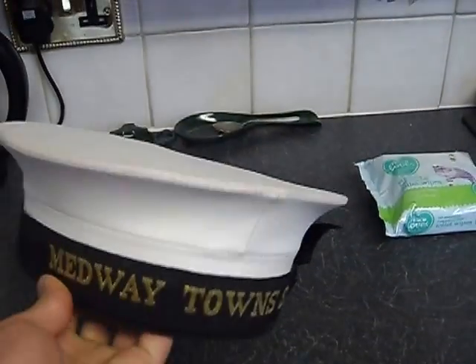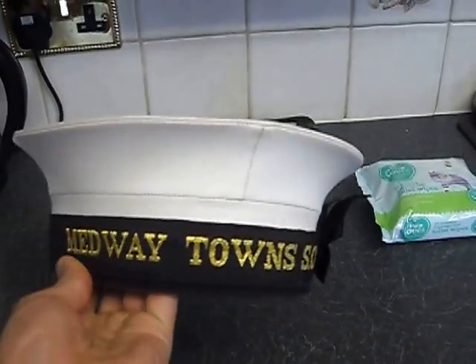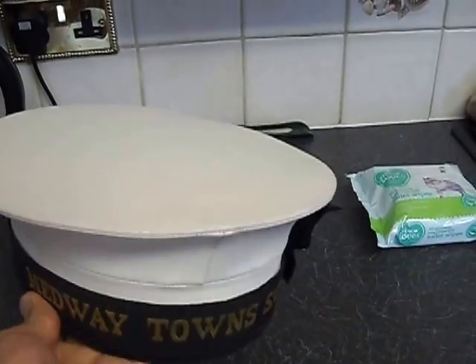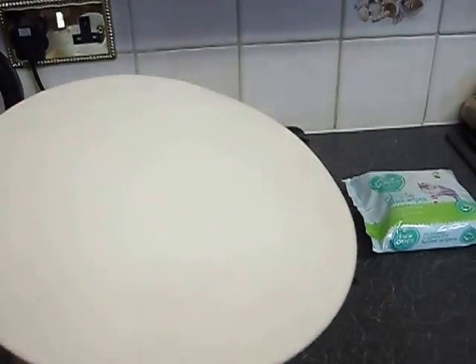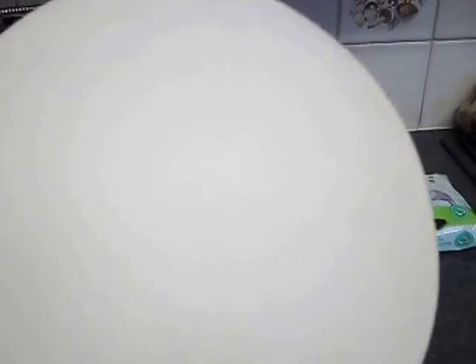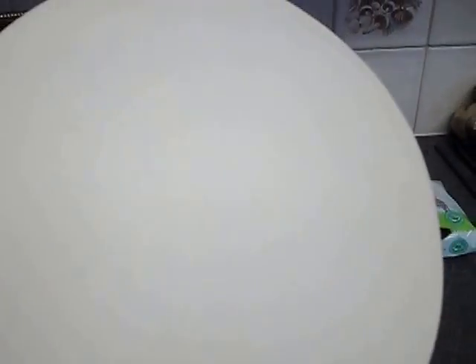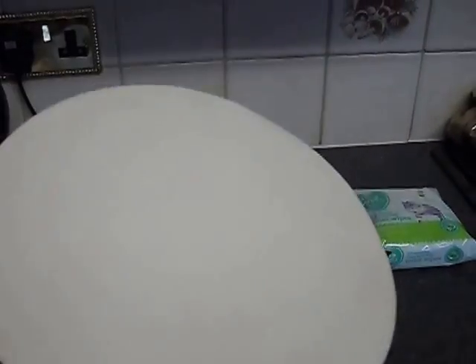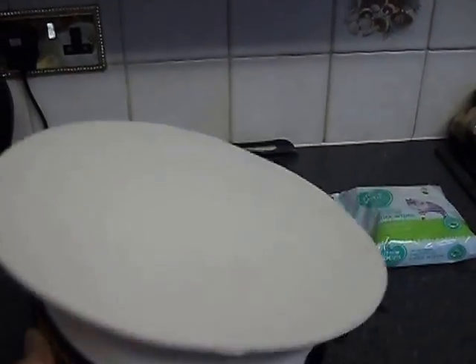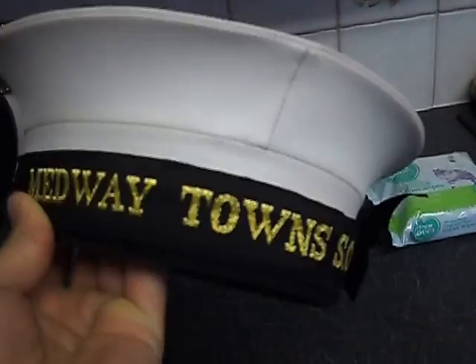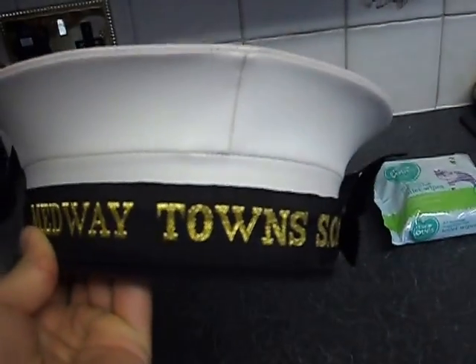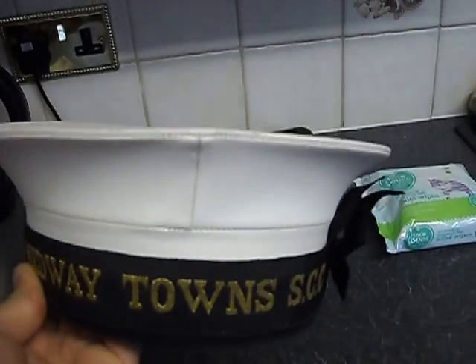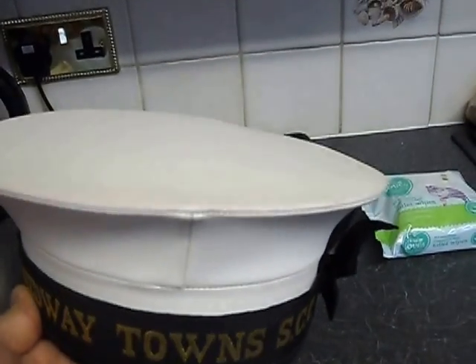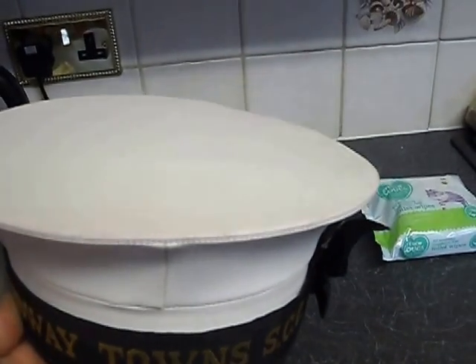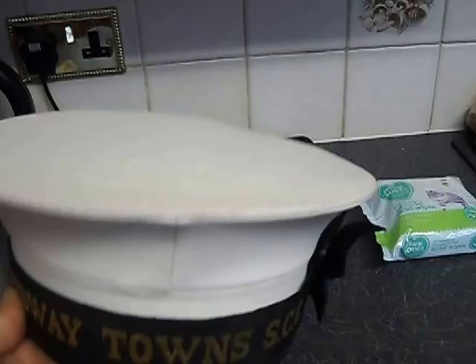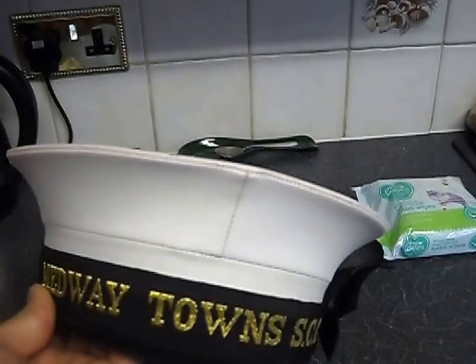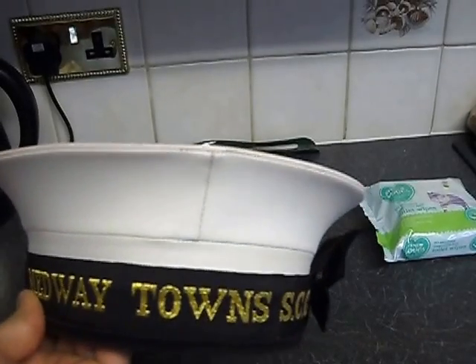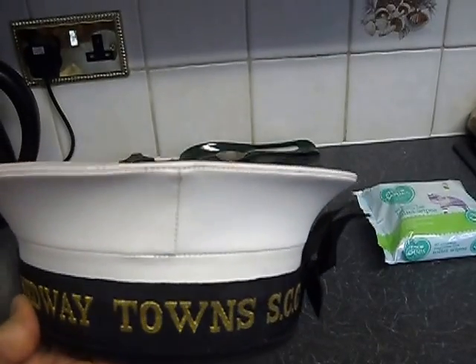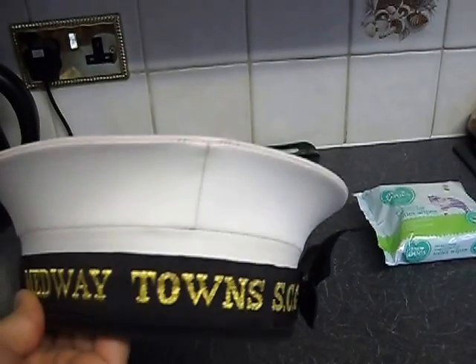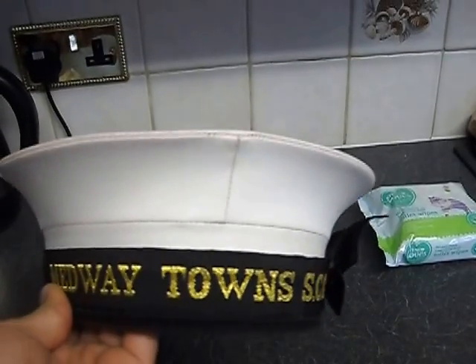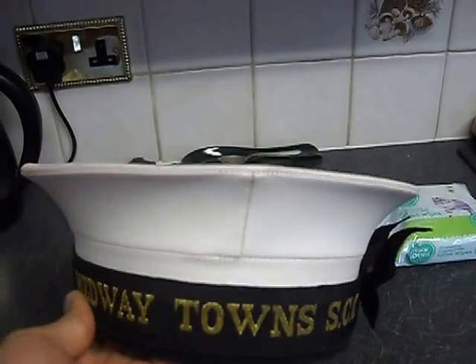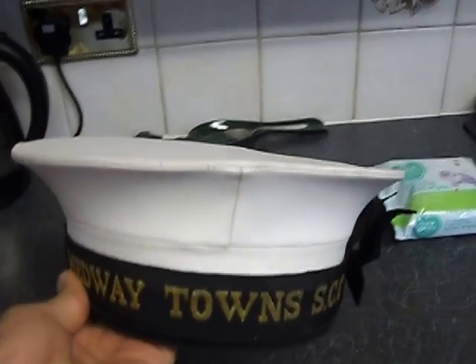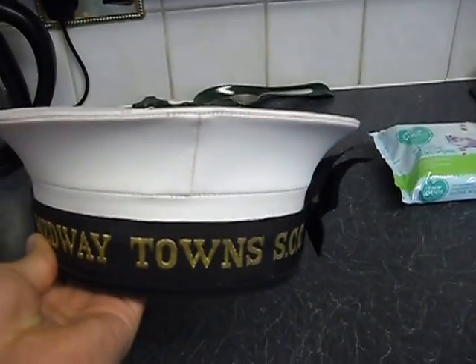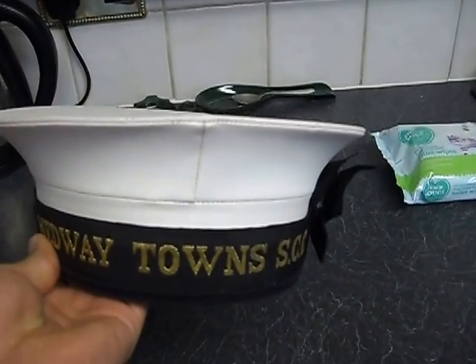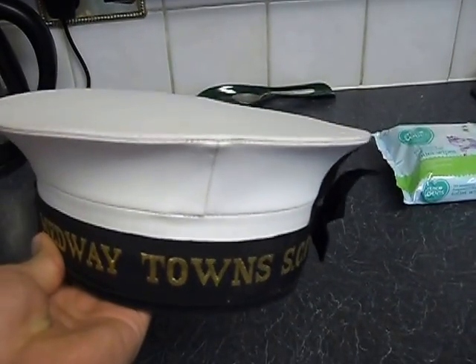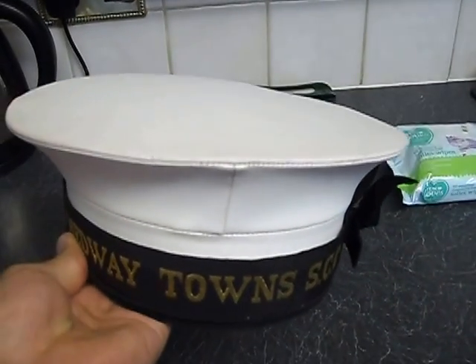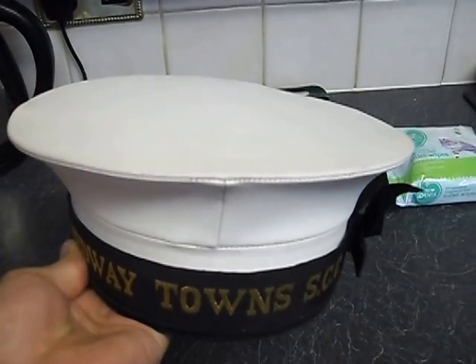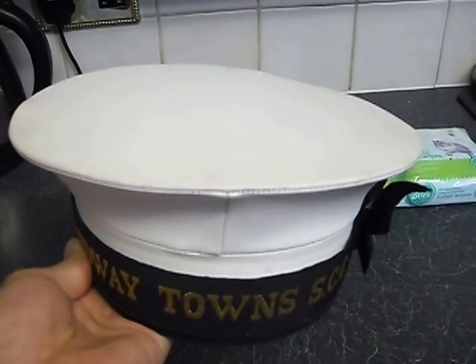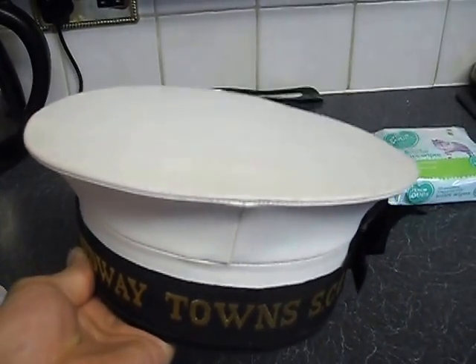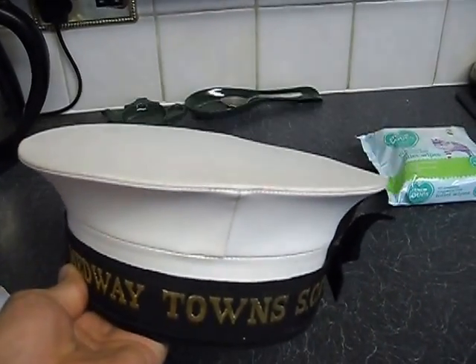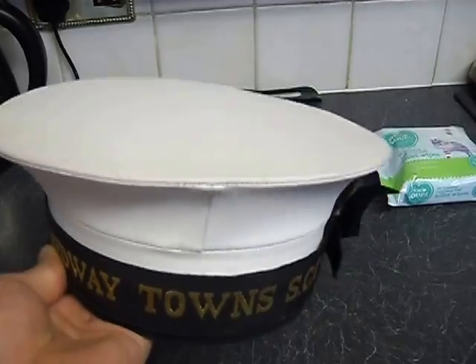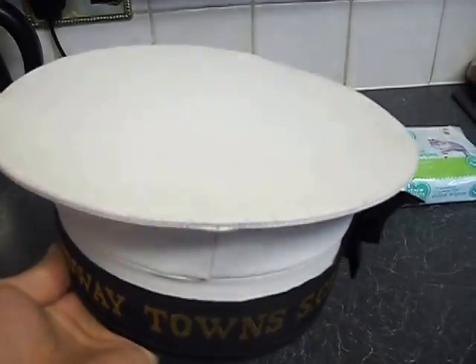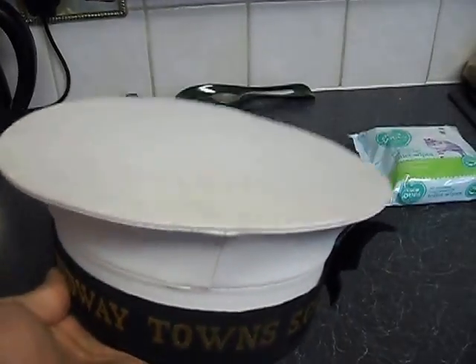The number one cap, as you know, gets lots of black marks on top — dirt marks, scuffed marks, whatever marks. You get lots of marks on there and there's one easy way of how to get them off, and I'm going to show you now.